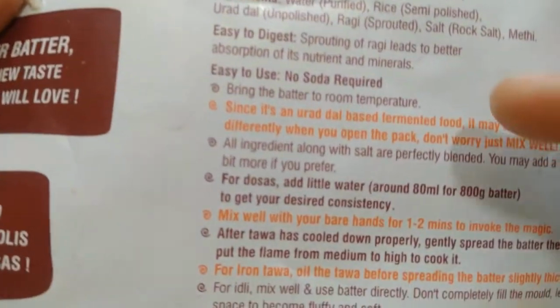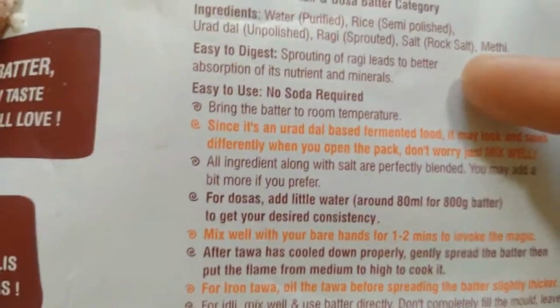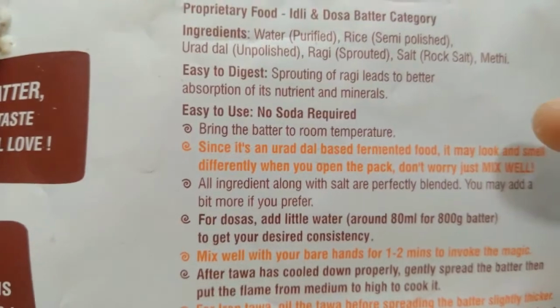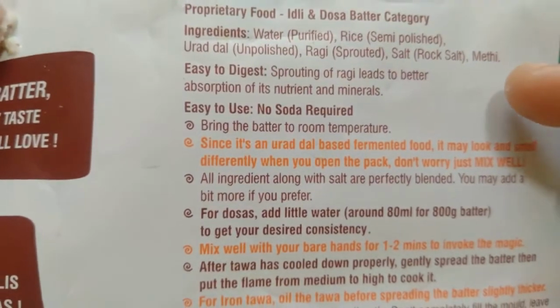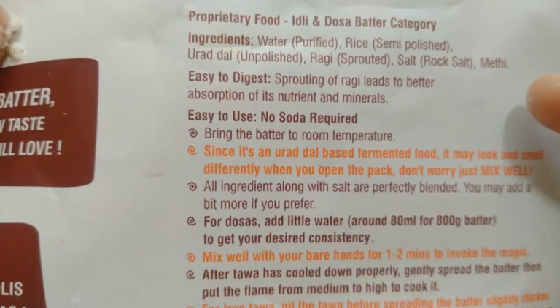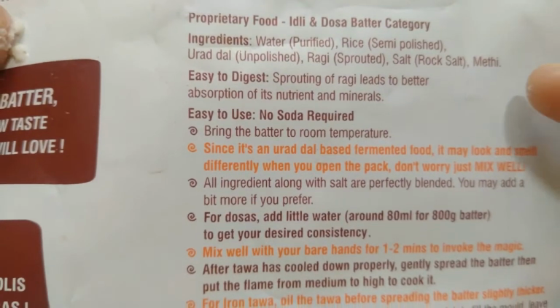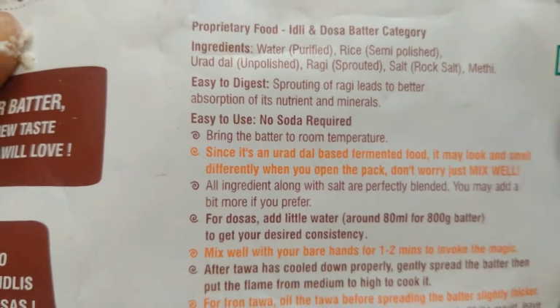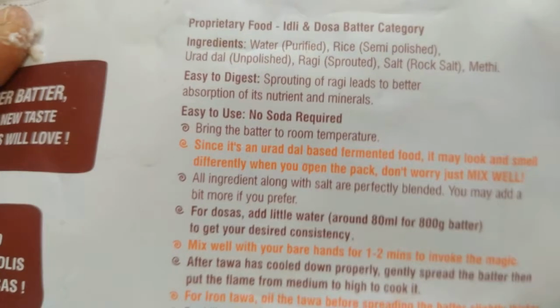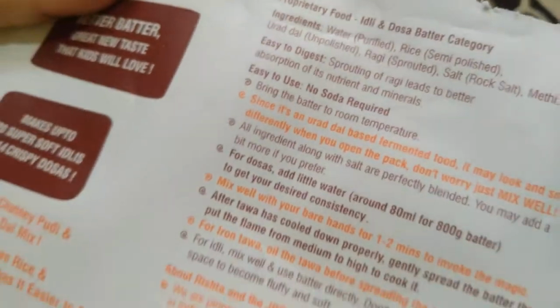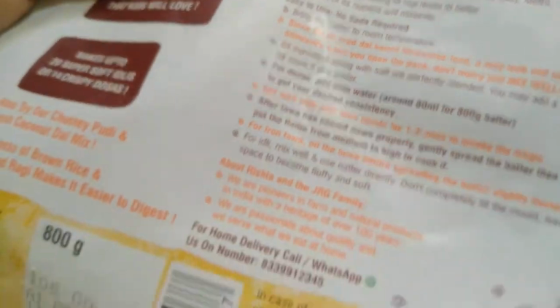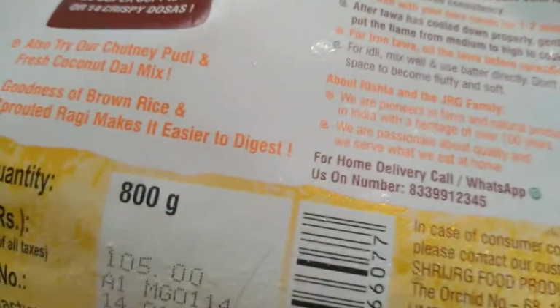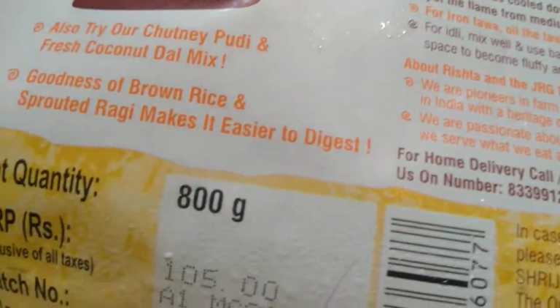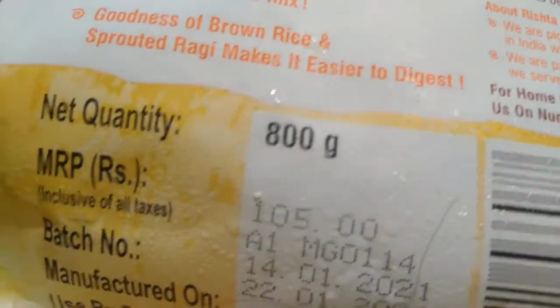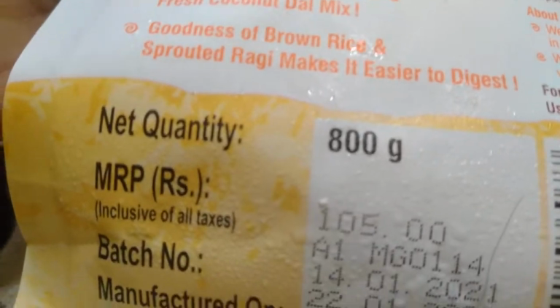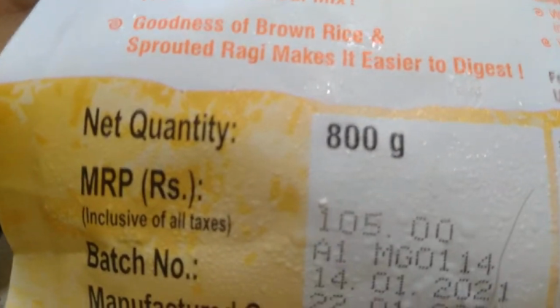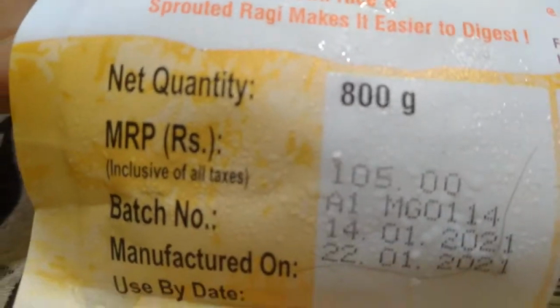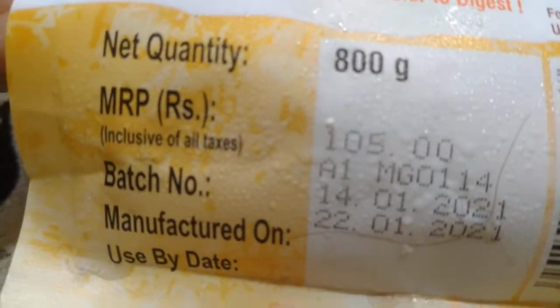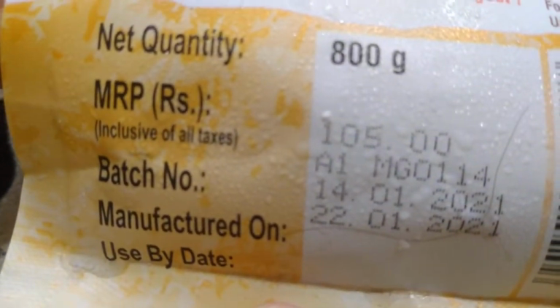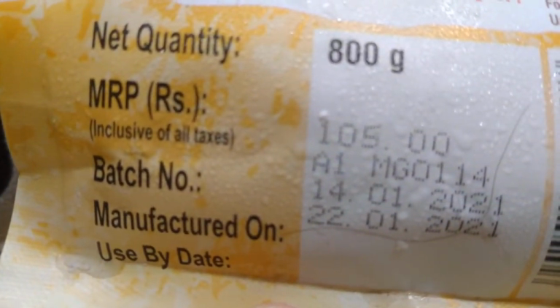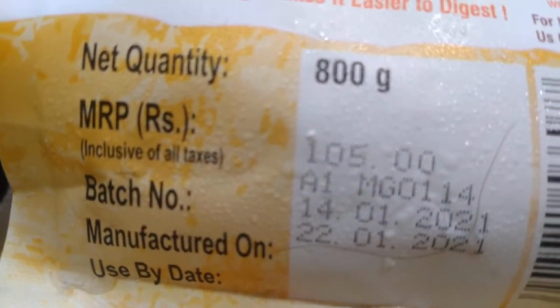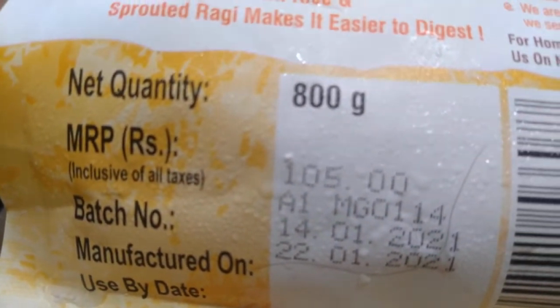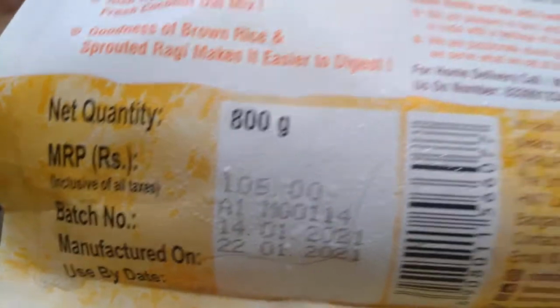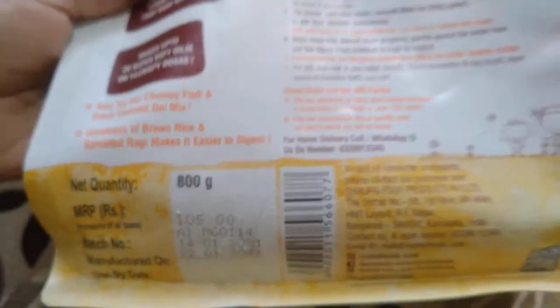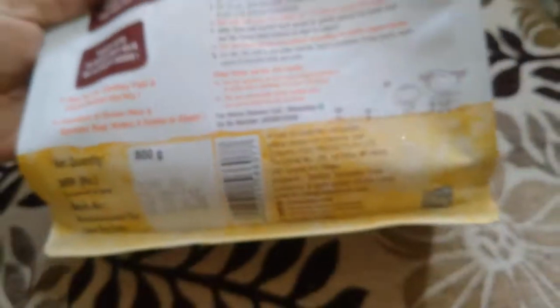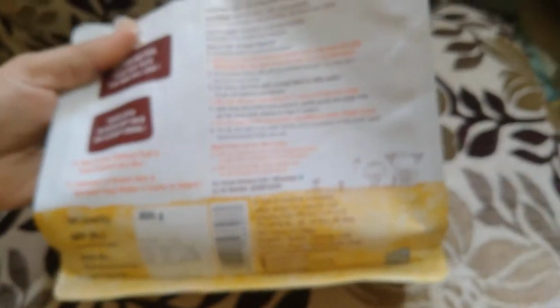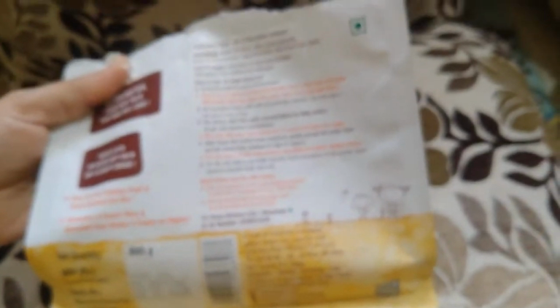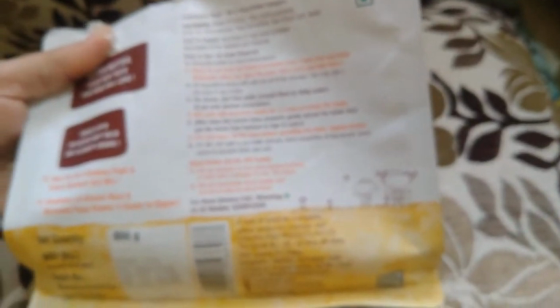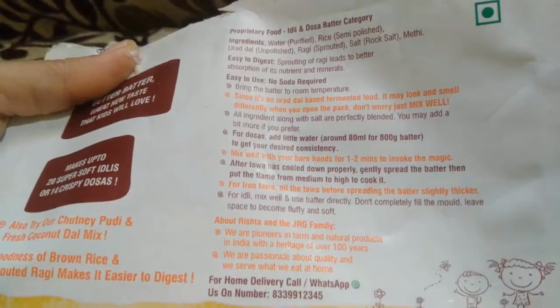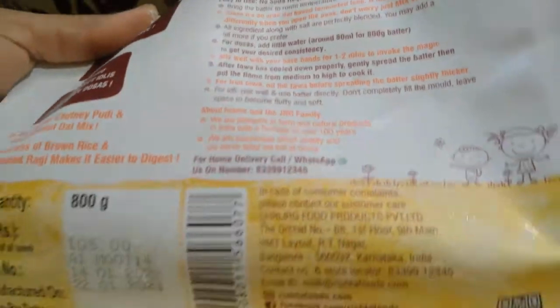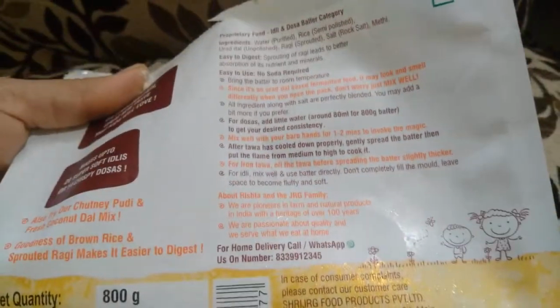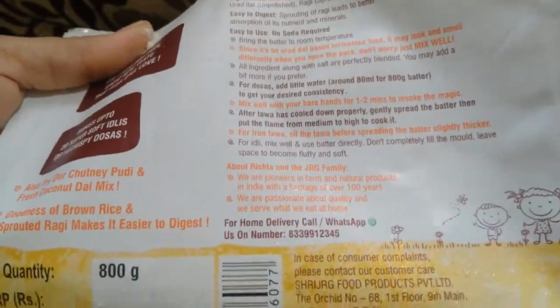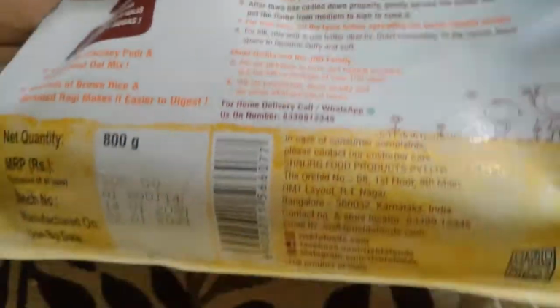urad dal, ragi, and methi. The net quantity is 800 grams and it costs rupees 105. Let me pour this into the bowl.